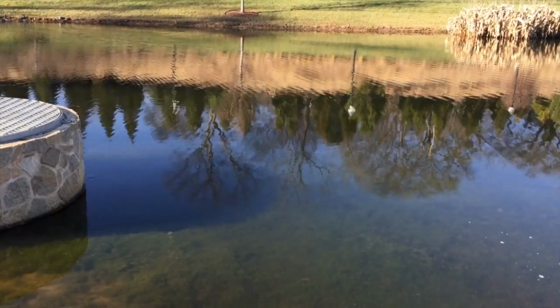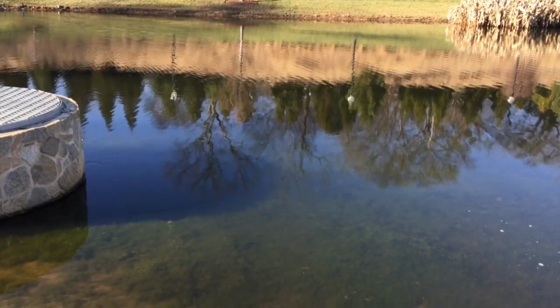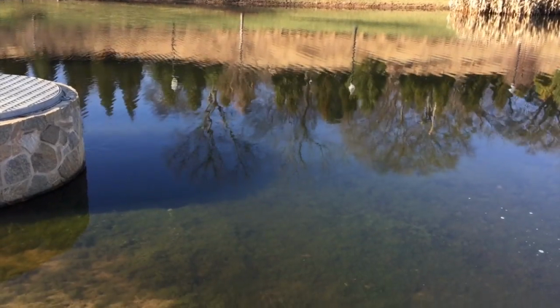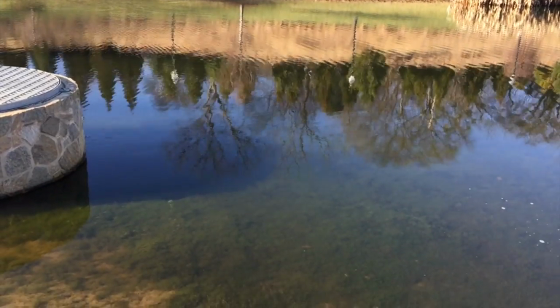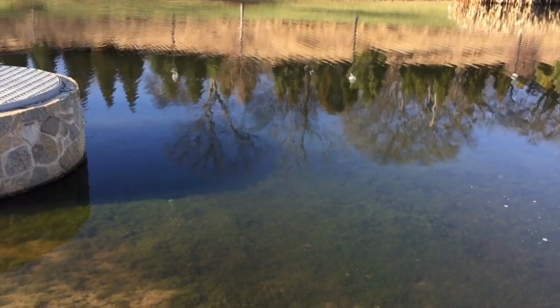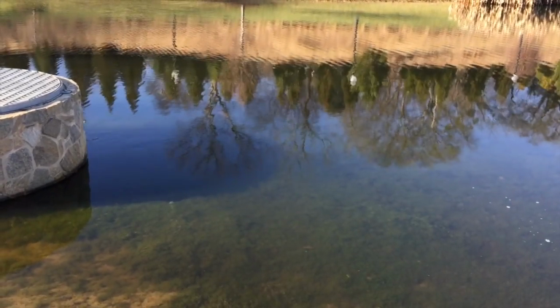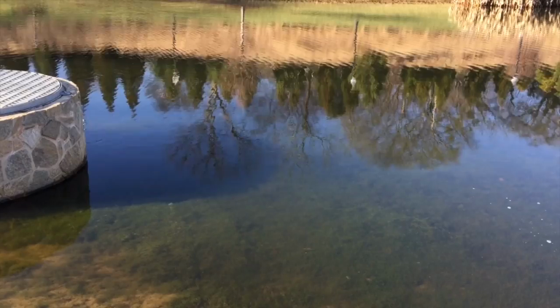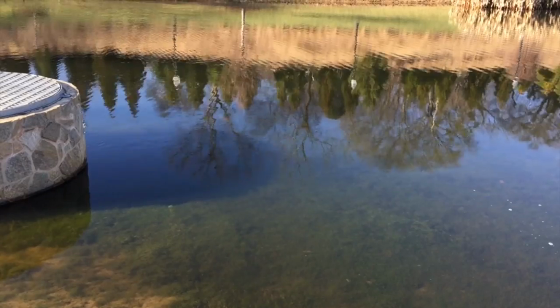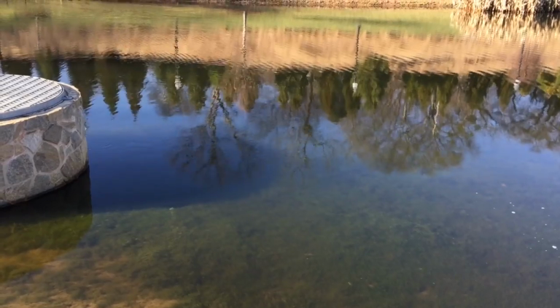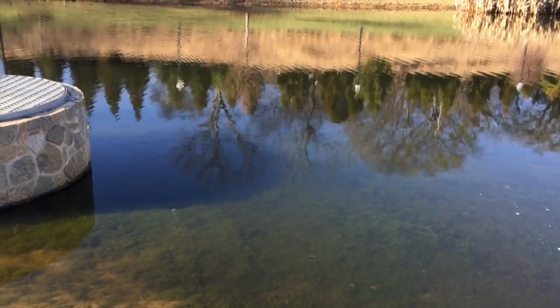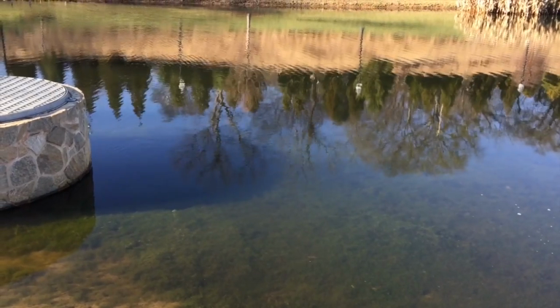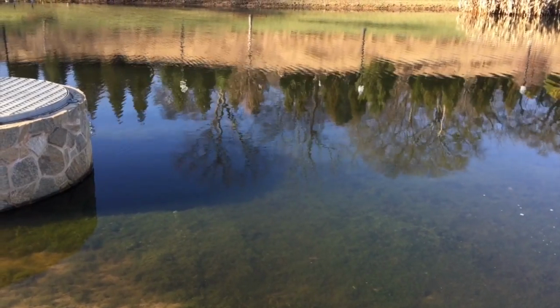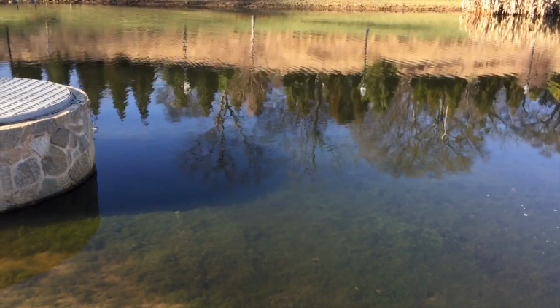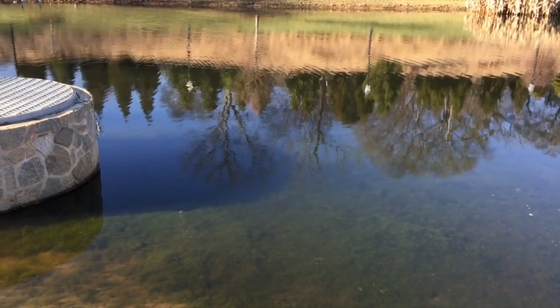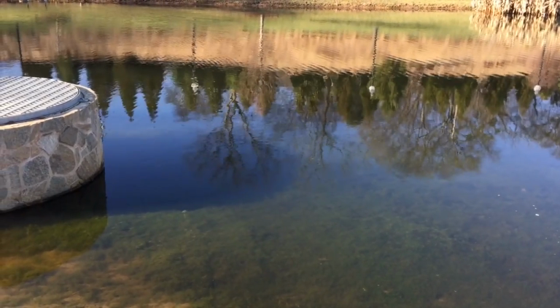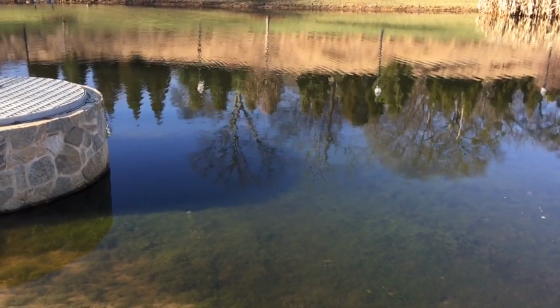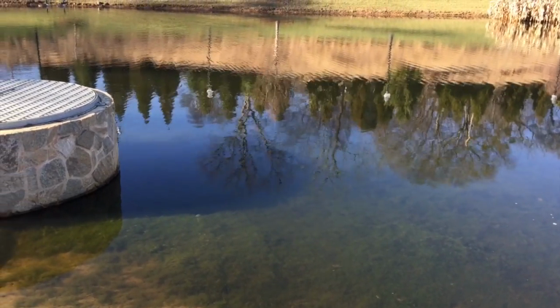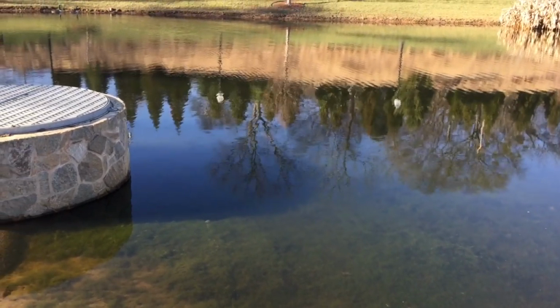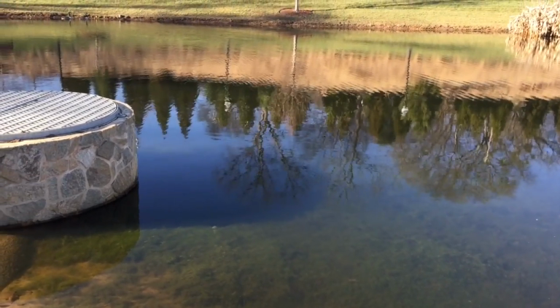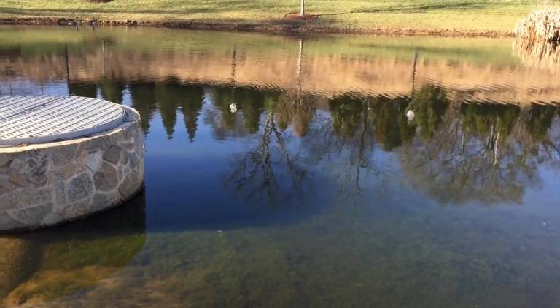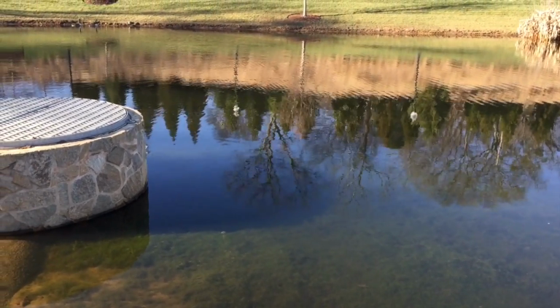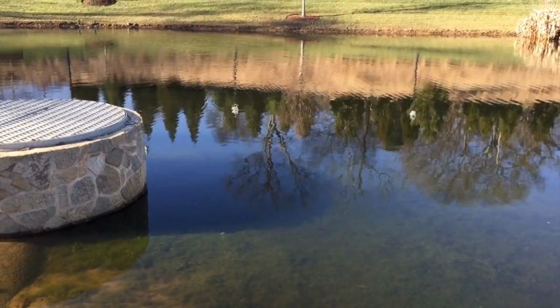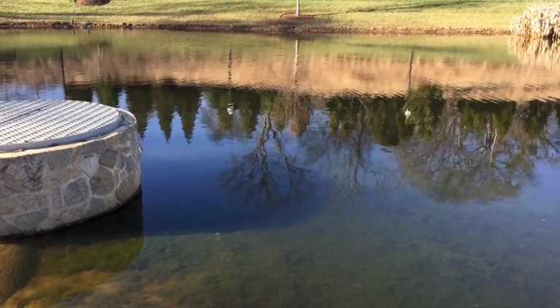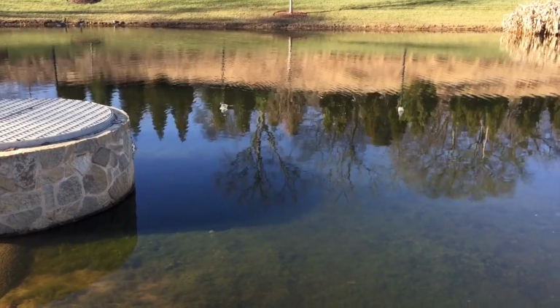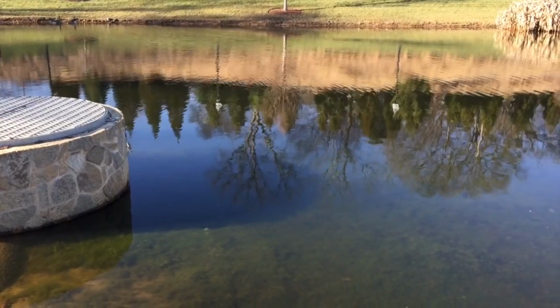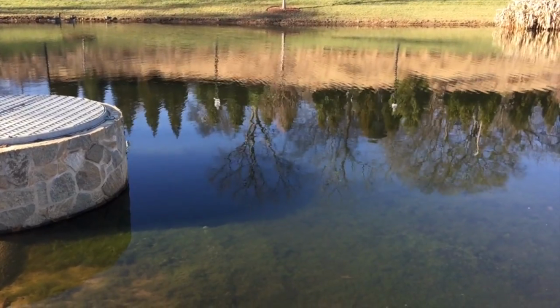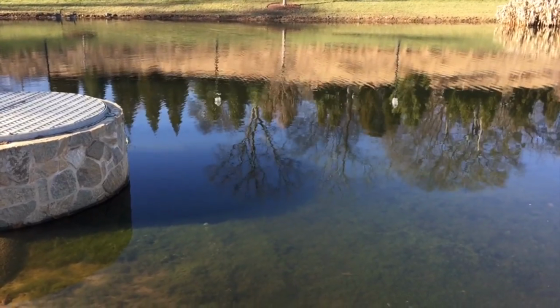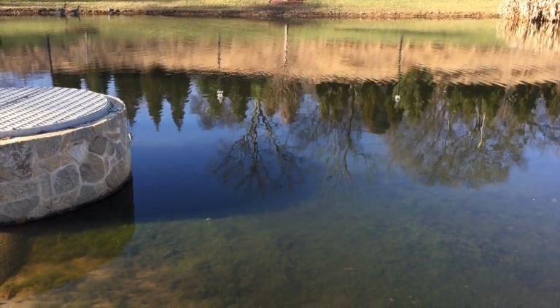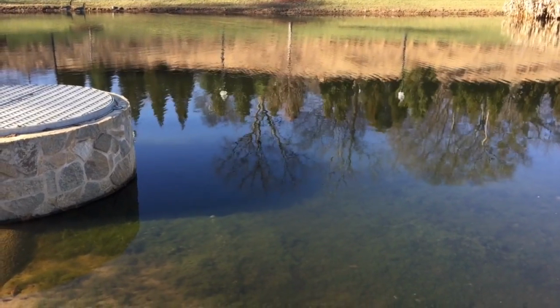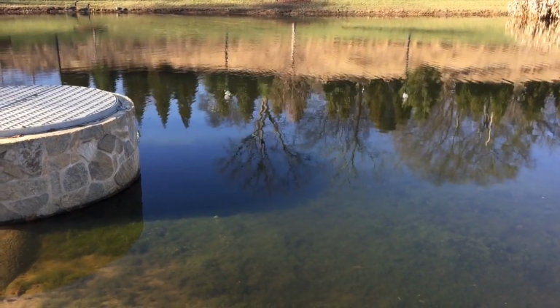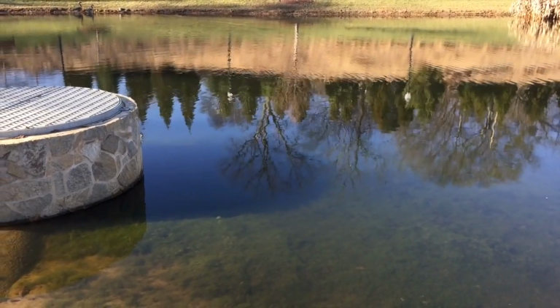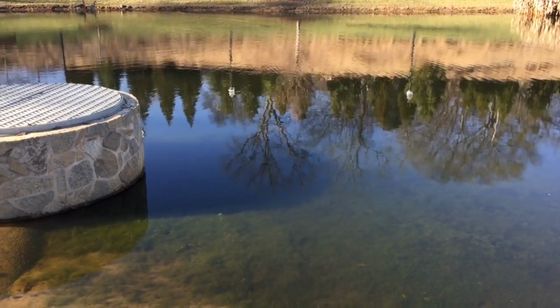Hey, it's Richard here with Platinum Ponds and Lake Management. We want to show you today a retention pond here at a commercial property.